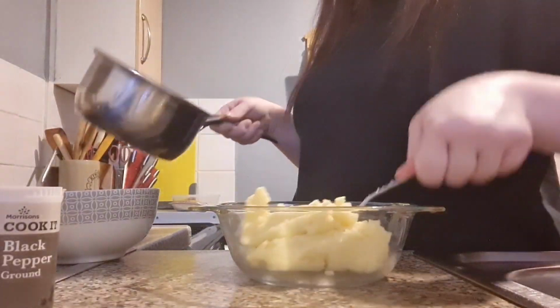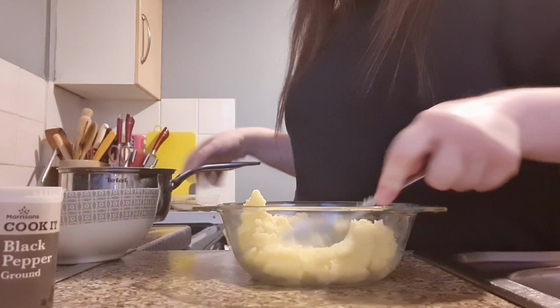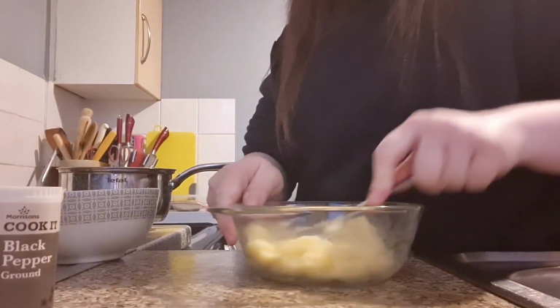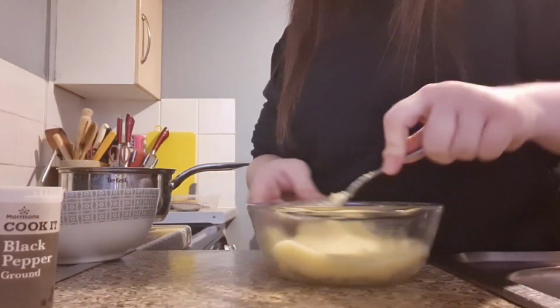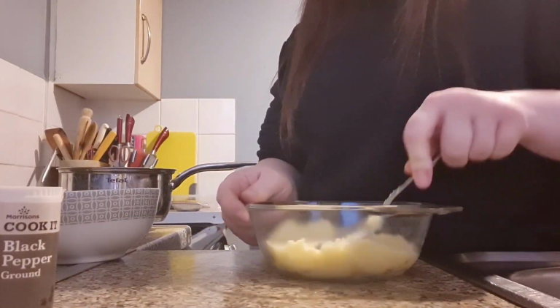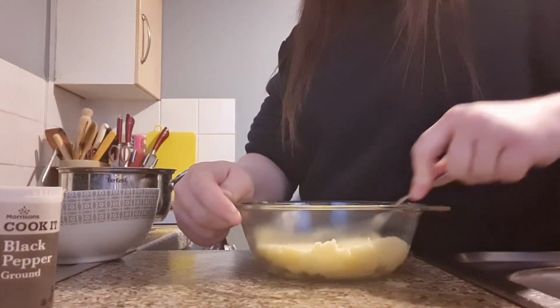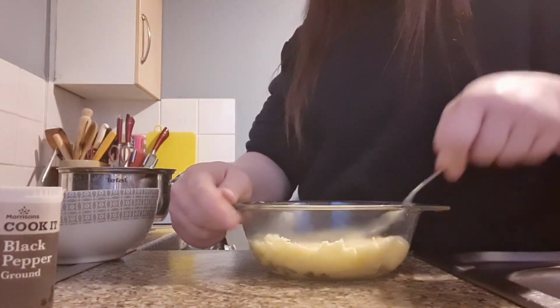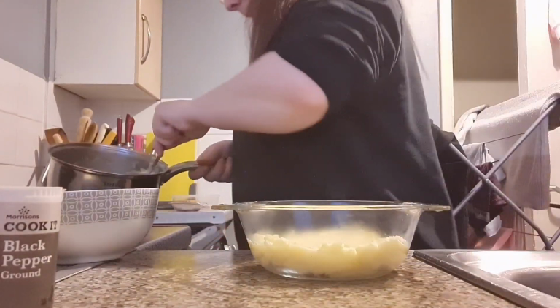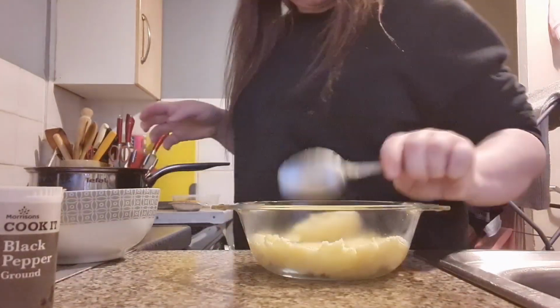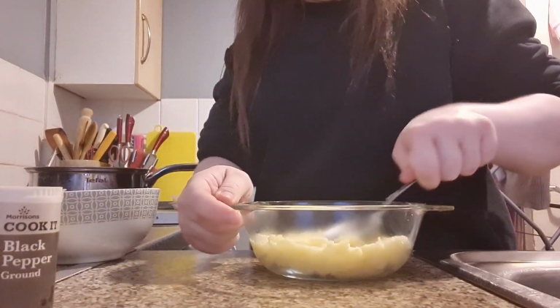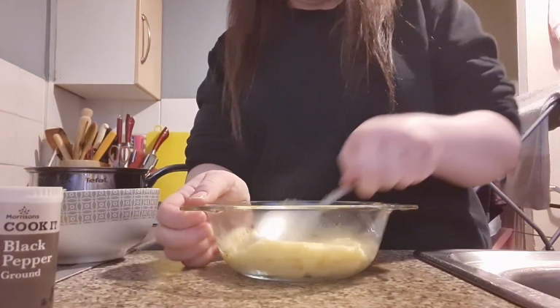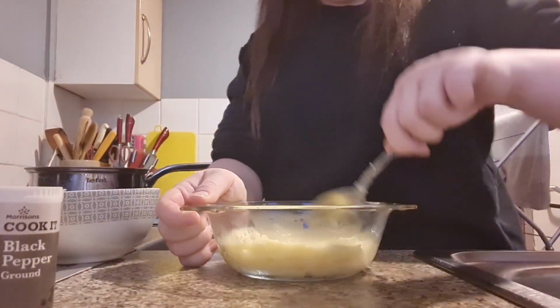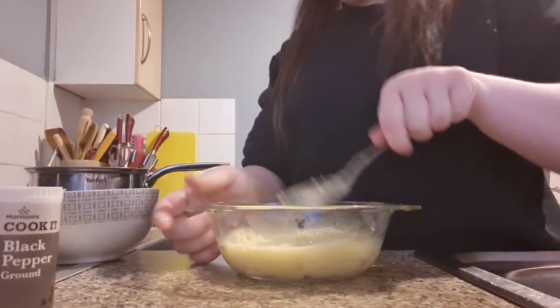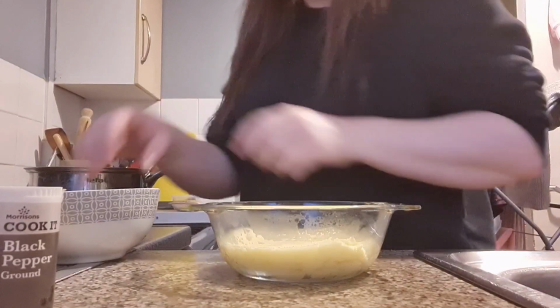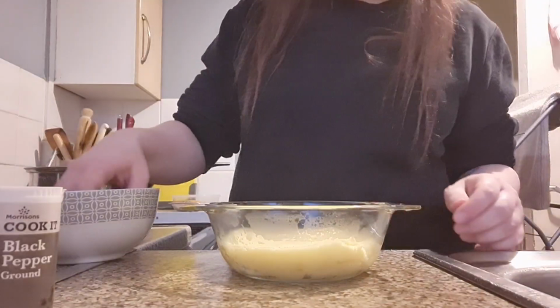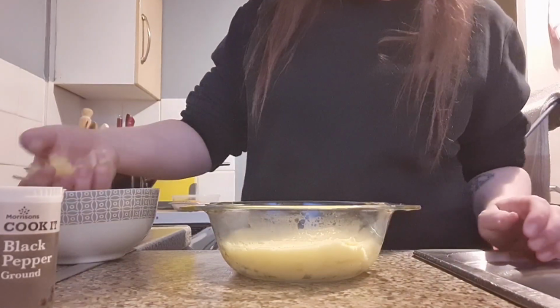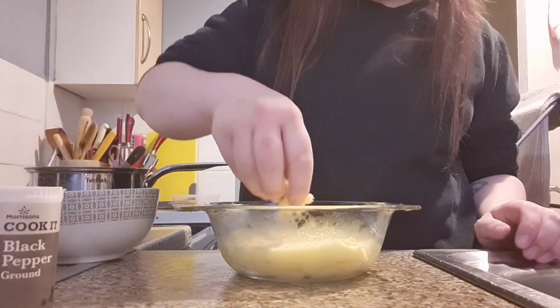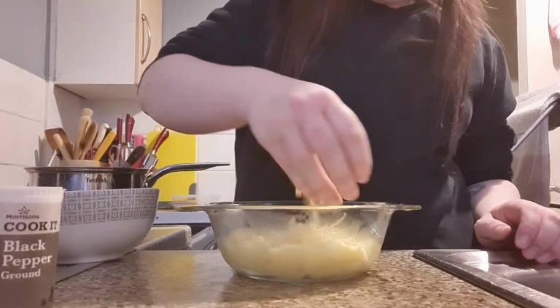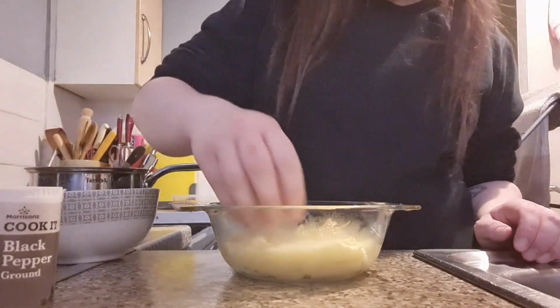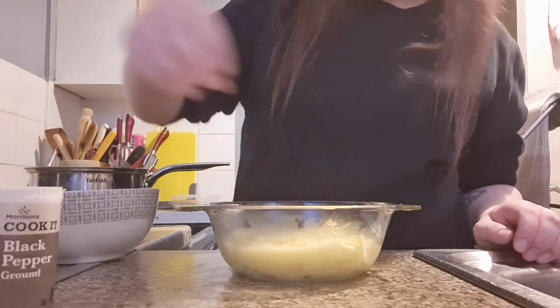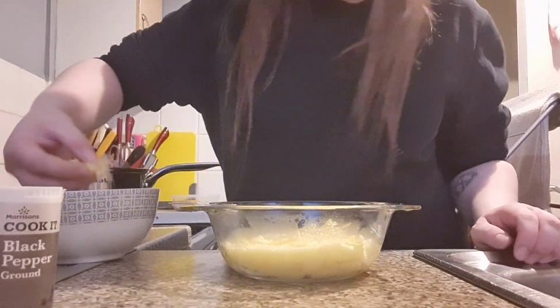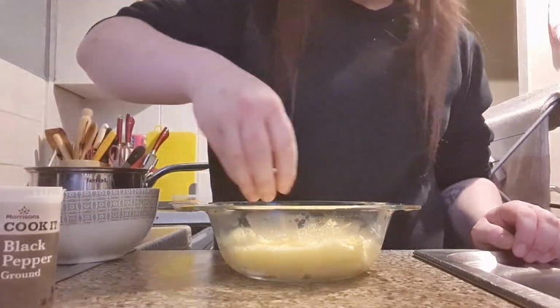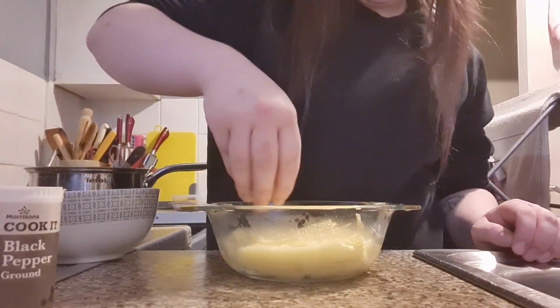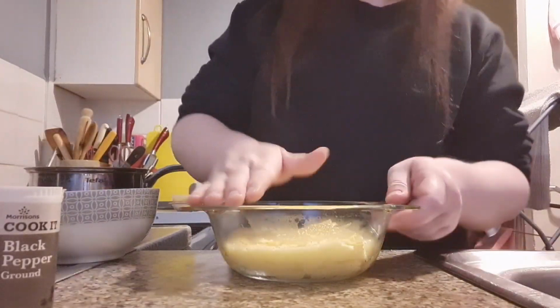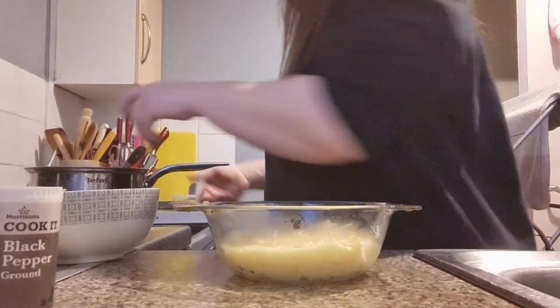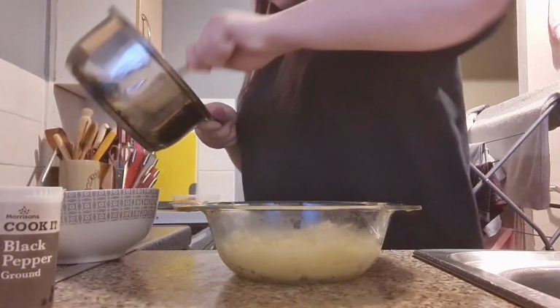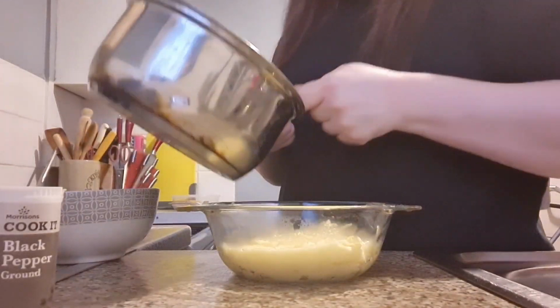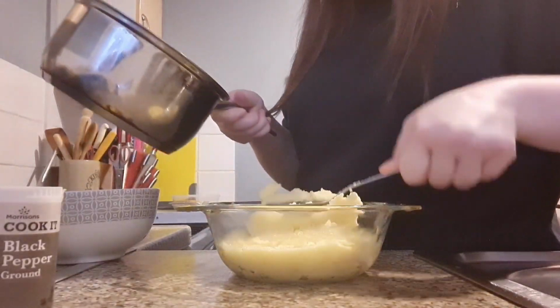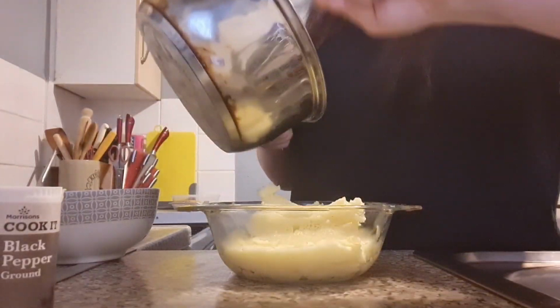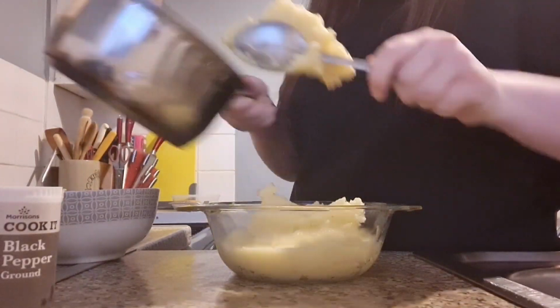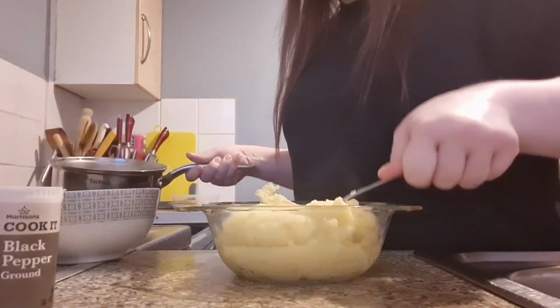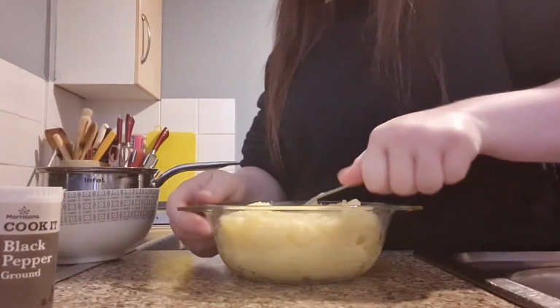Now it's time to layer up. Use half of the mash and layer it out as best as possible, flattening it out as well. Then add around half of the cheese you have left across the middle of your pie, and top with the rest of your mashed potato.